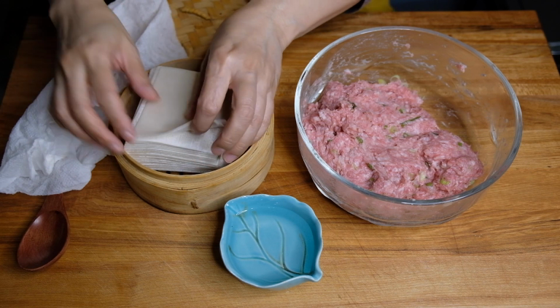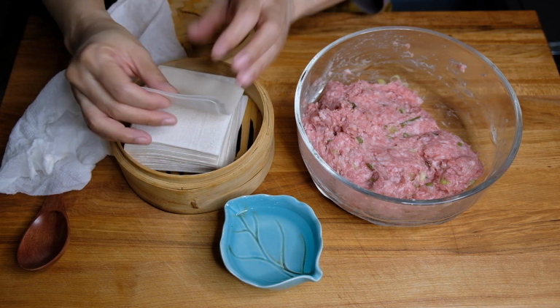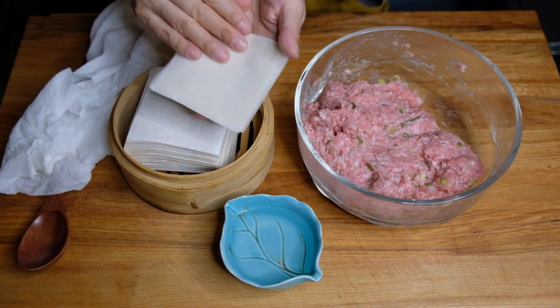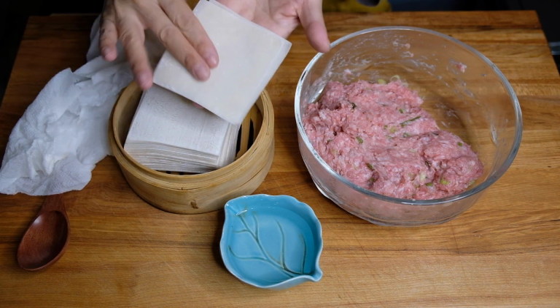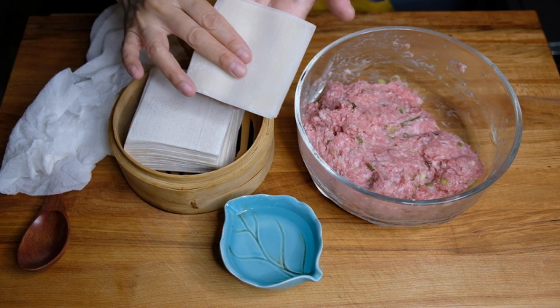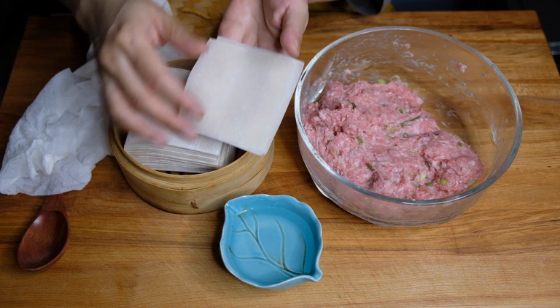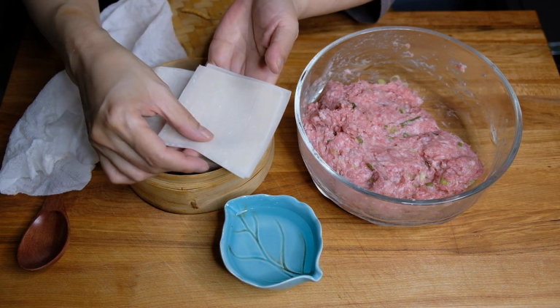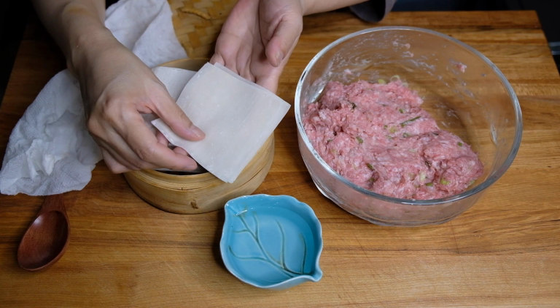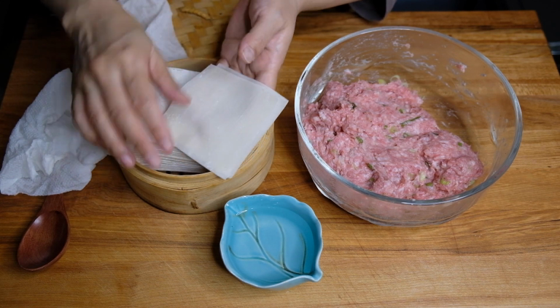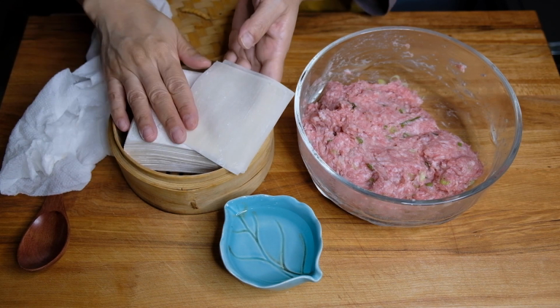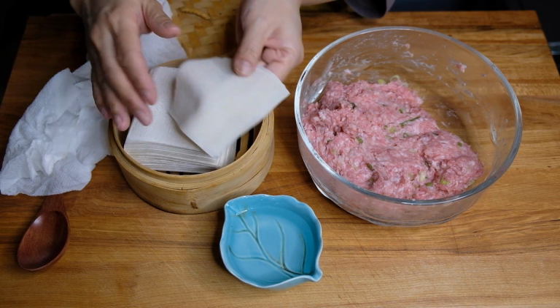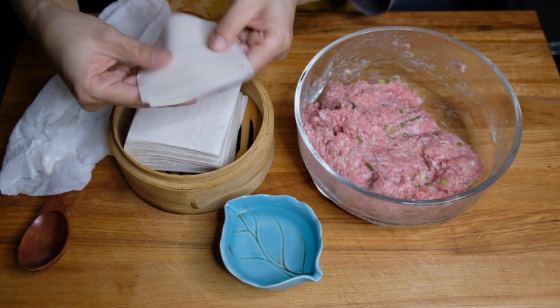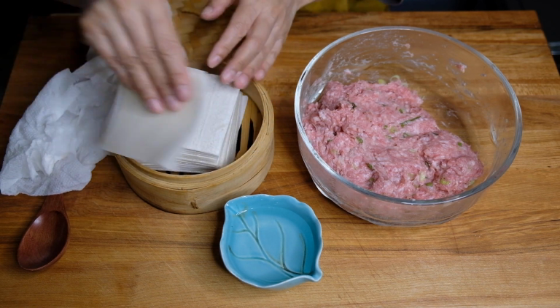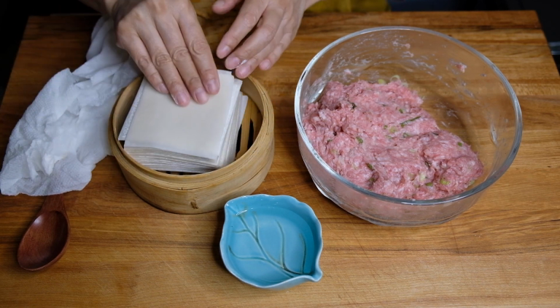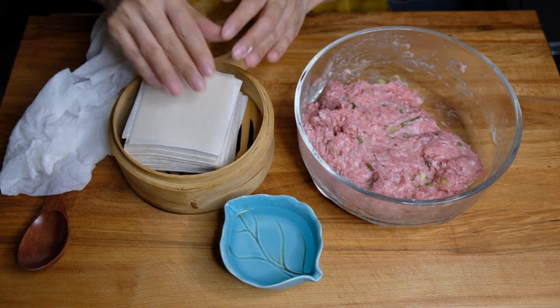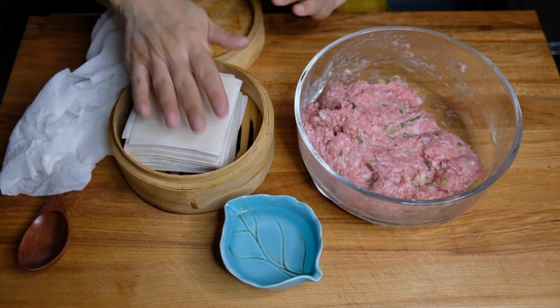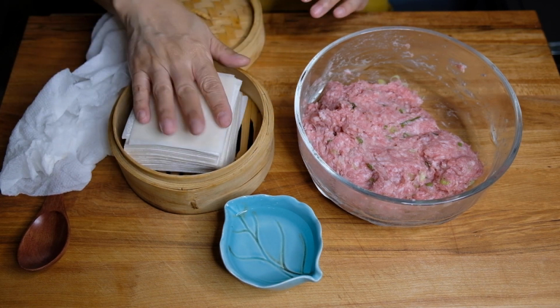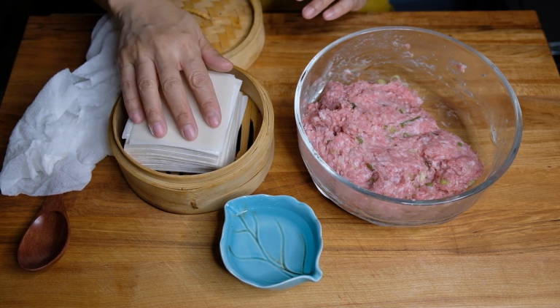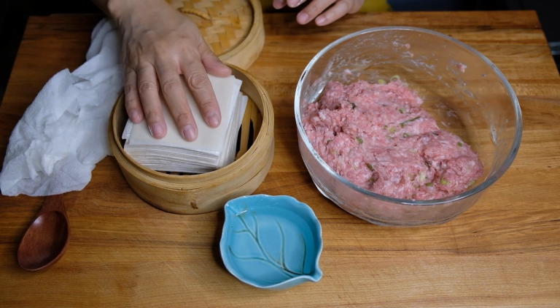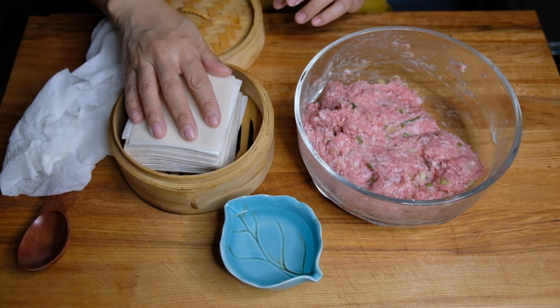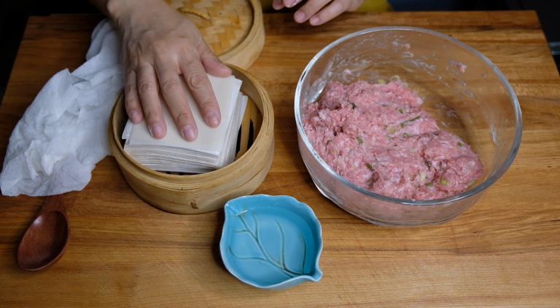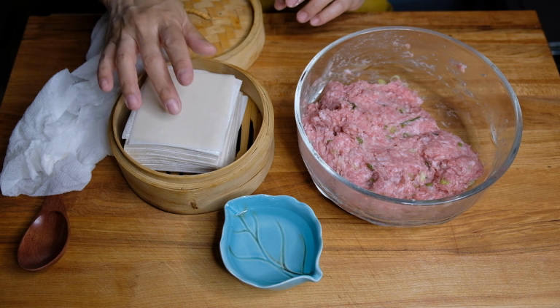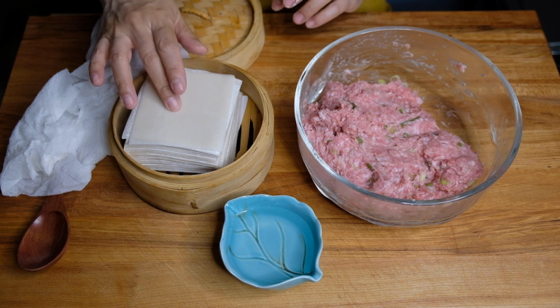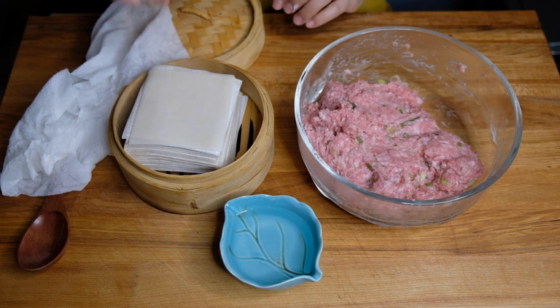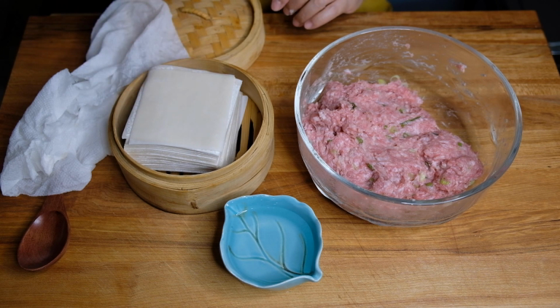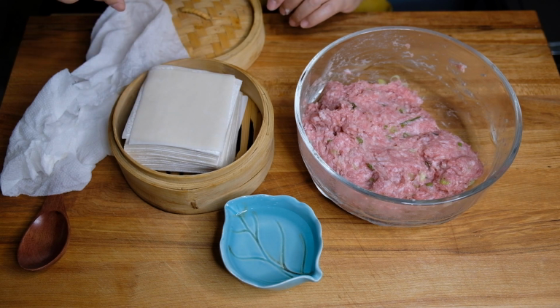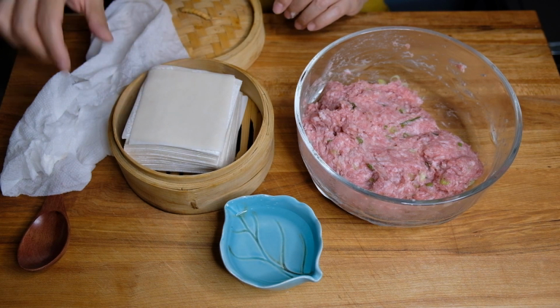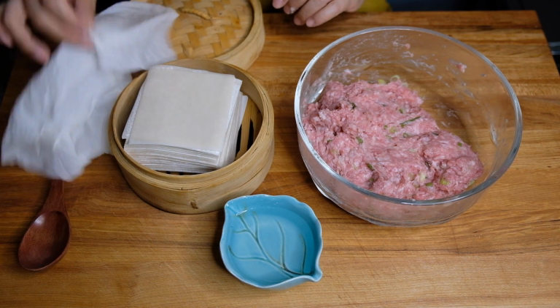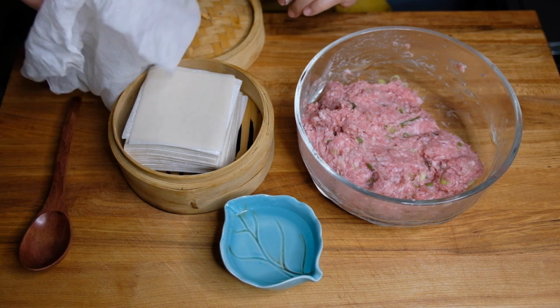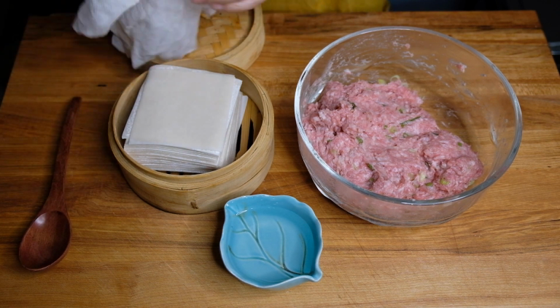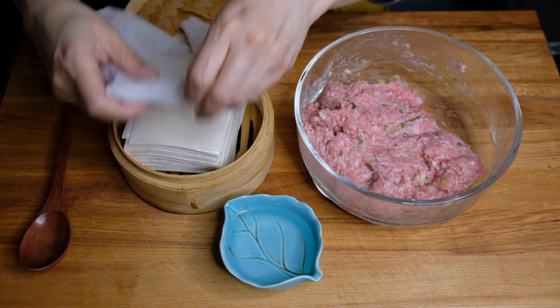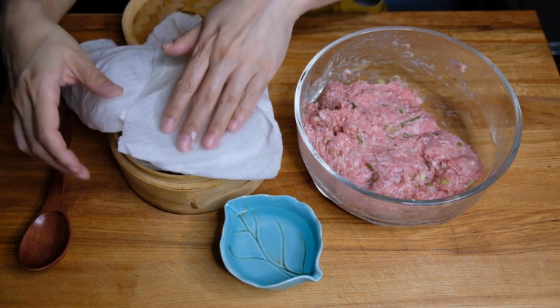For this I'm using store-bought wrappers, just because I feel they hold up better when you're boiling dumplings. I like to do a damp paper towel over the top so they don't dry out.